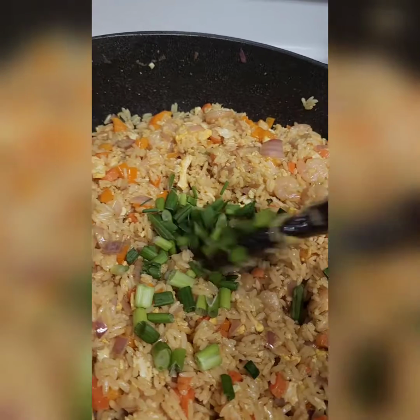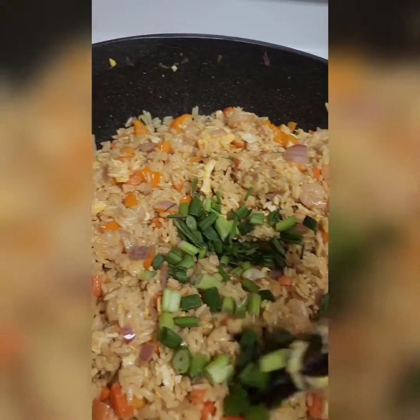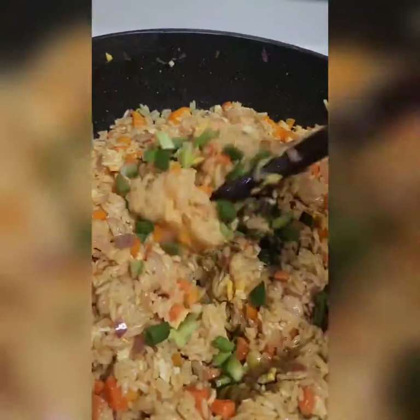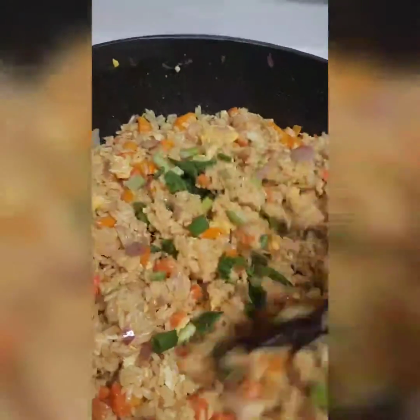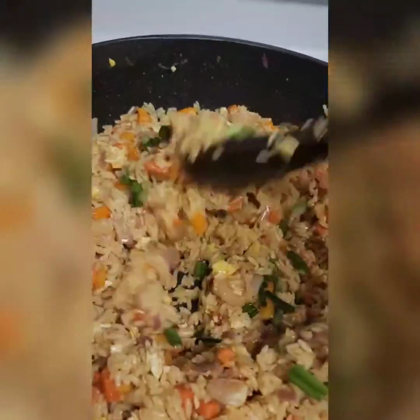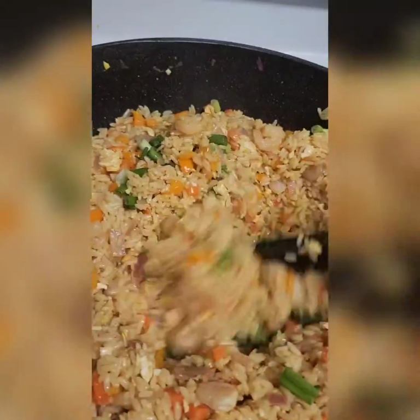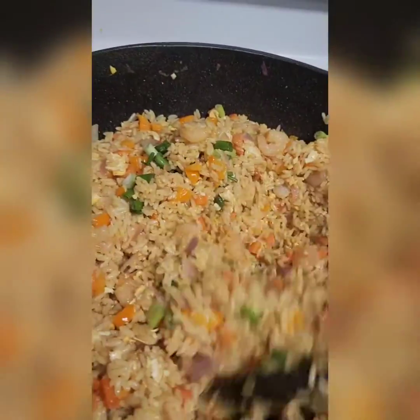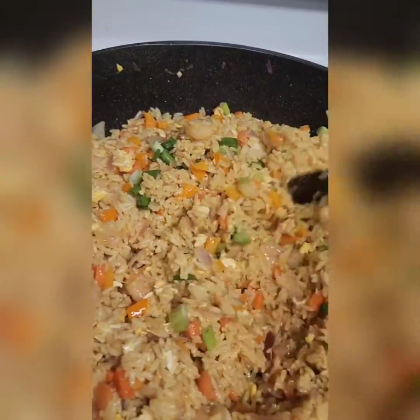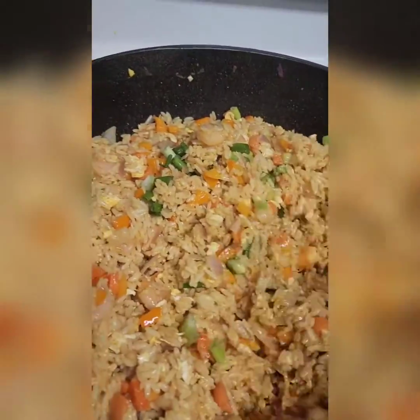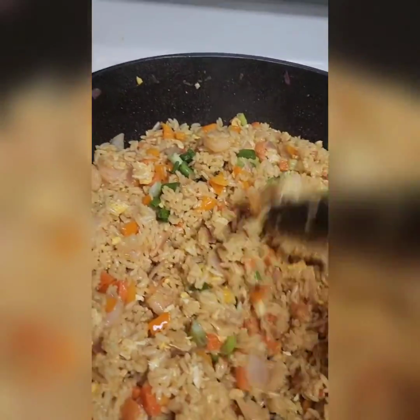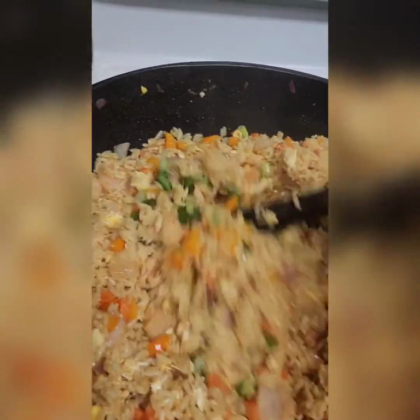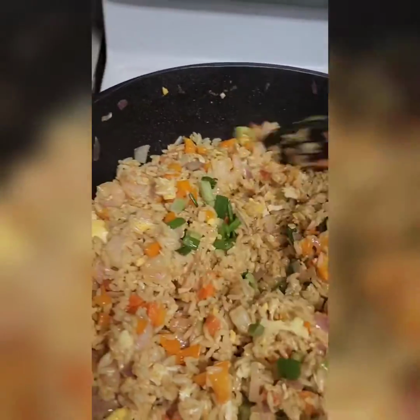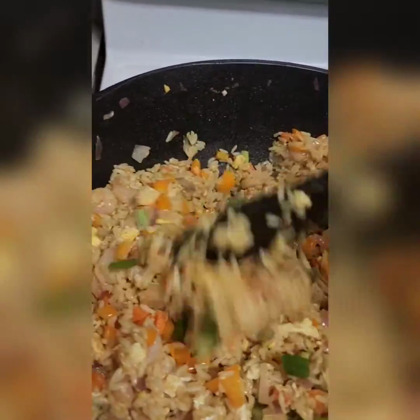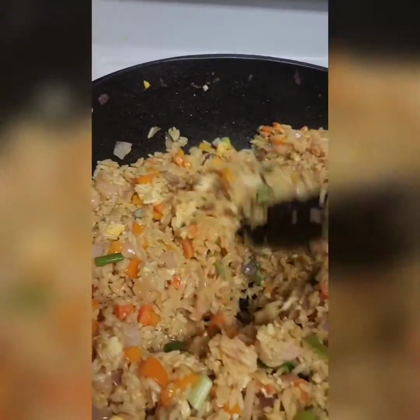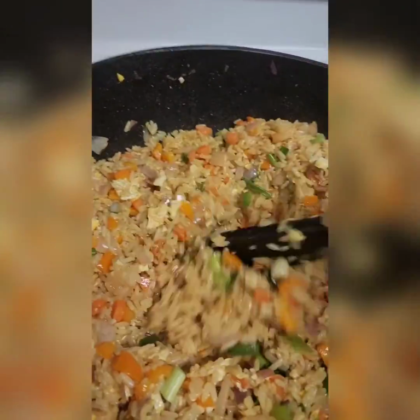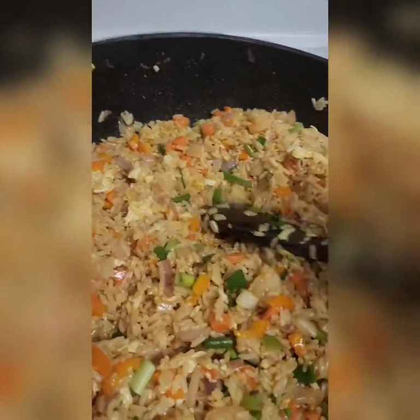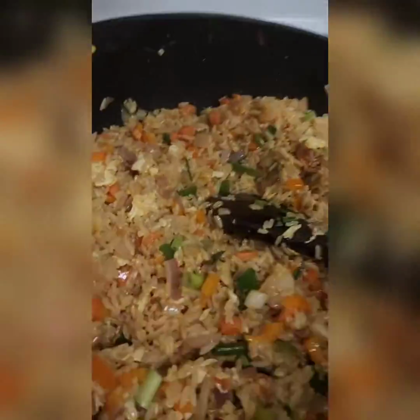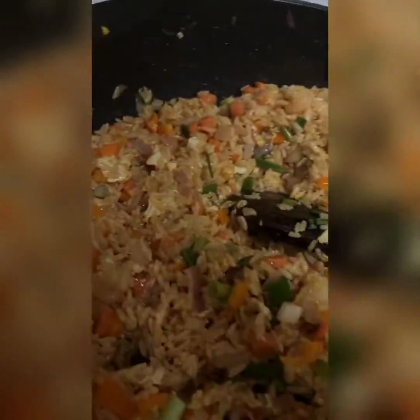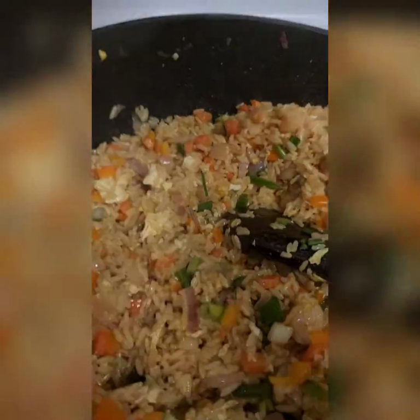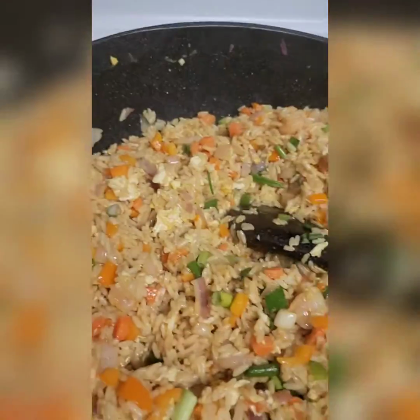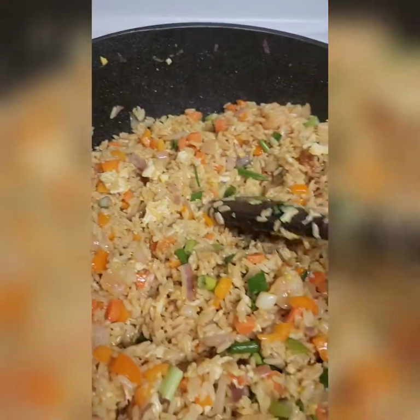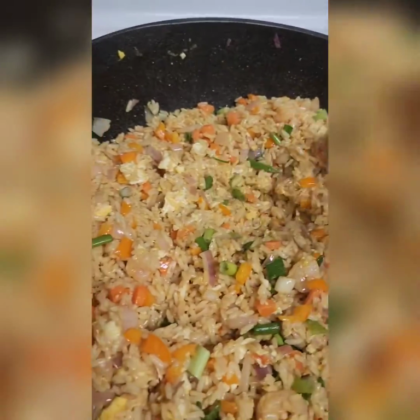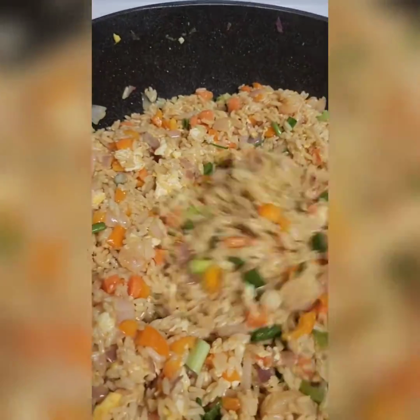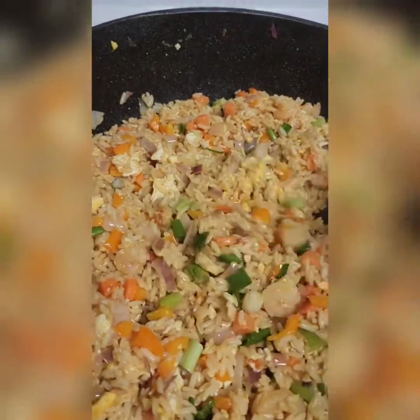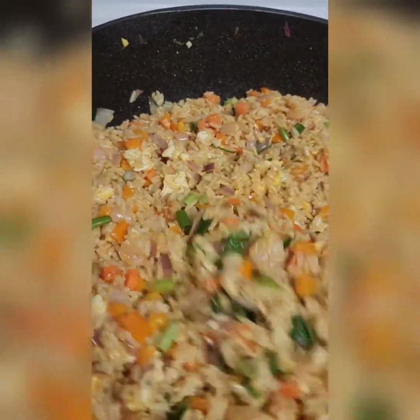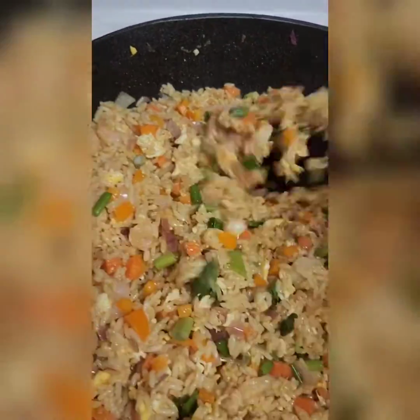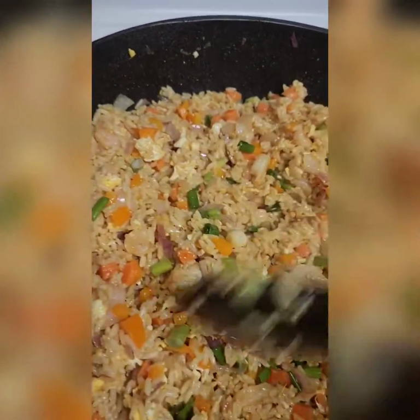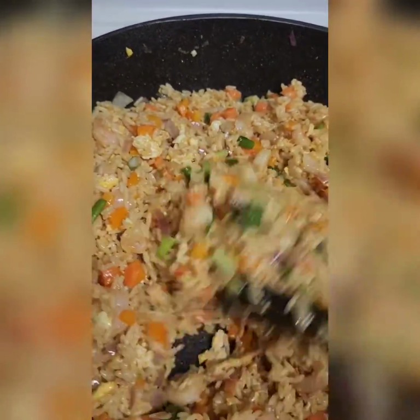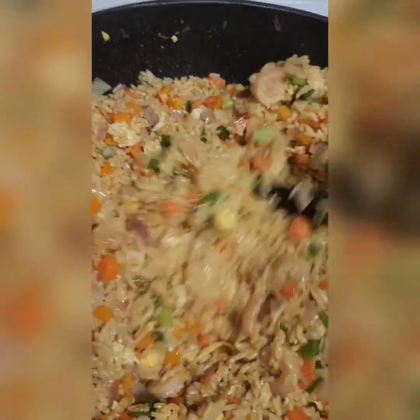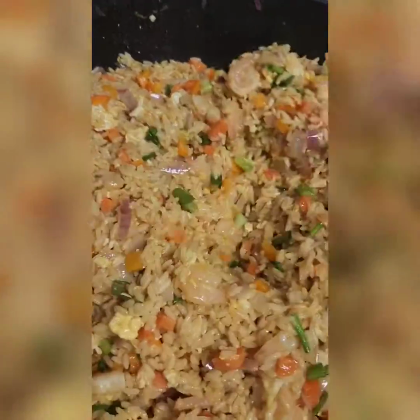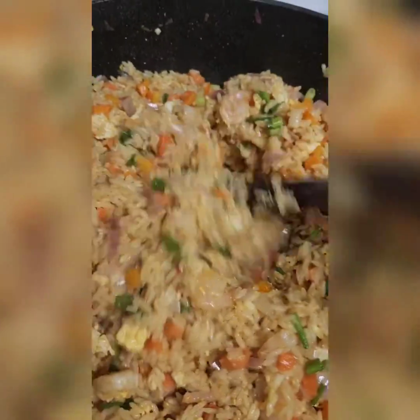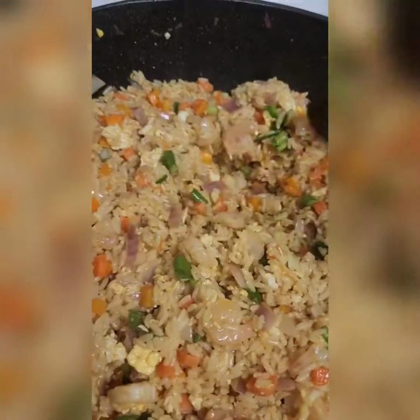All right, I have added my green onions. We are almost done — cutting off the heat. I will show this to my family.